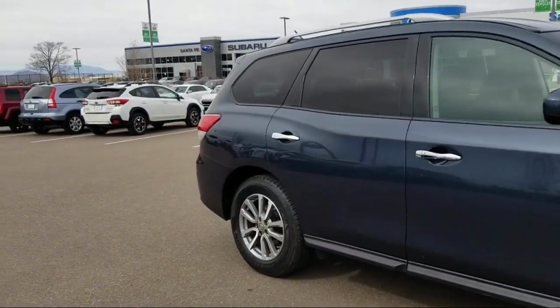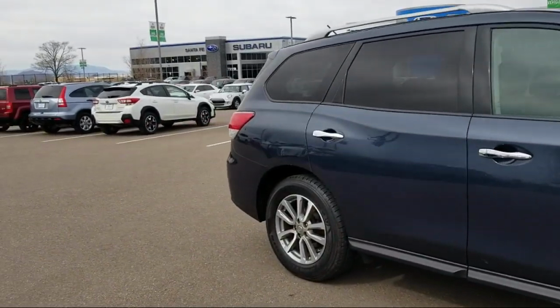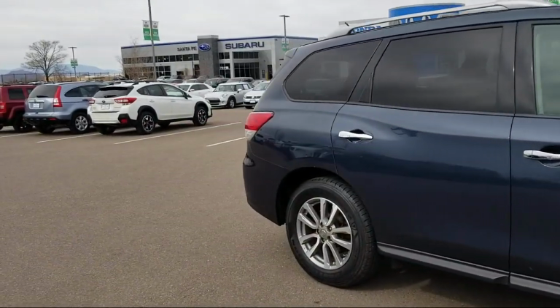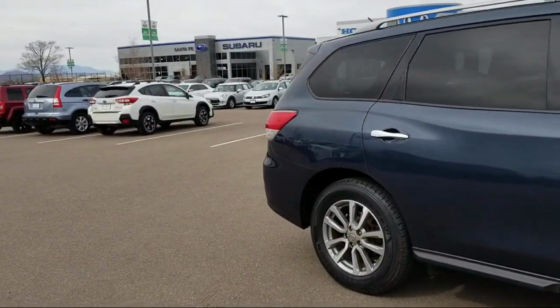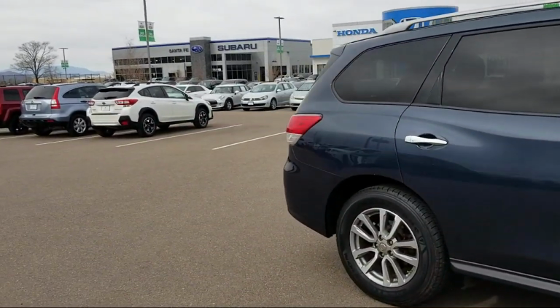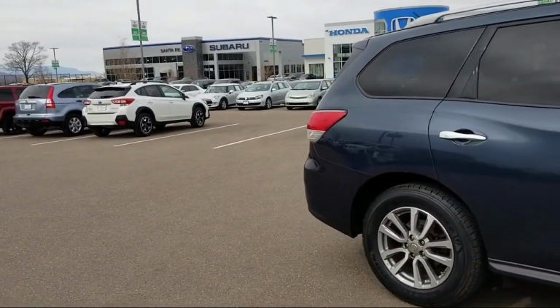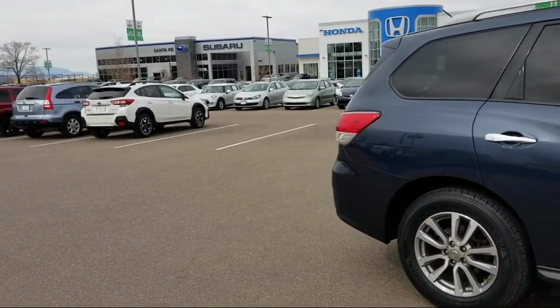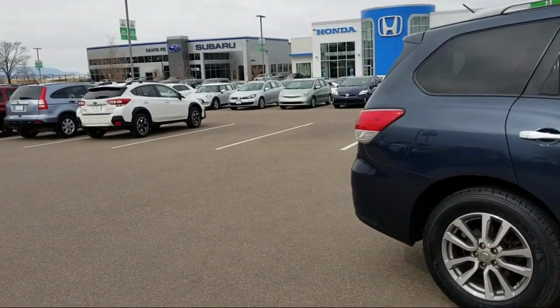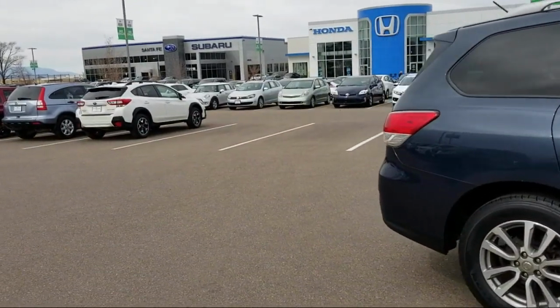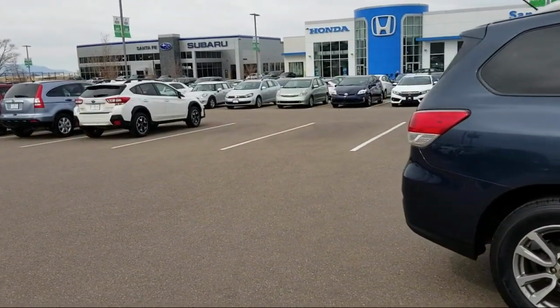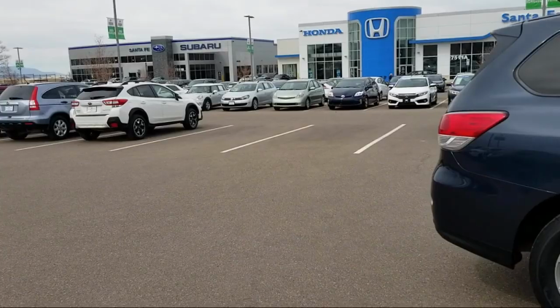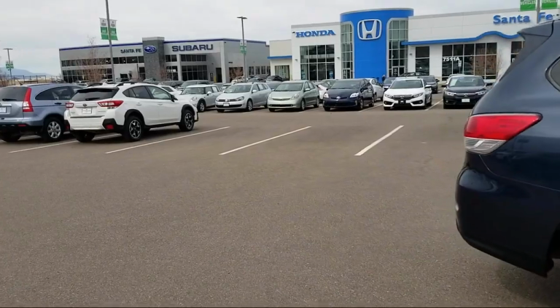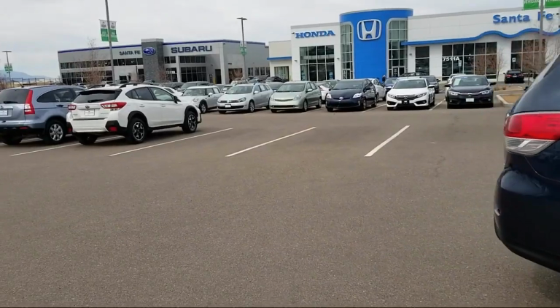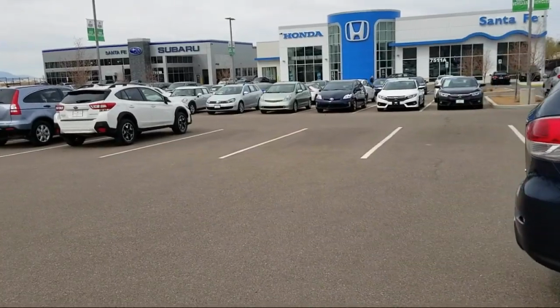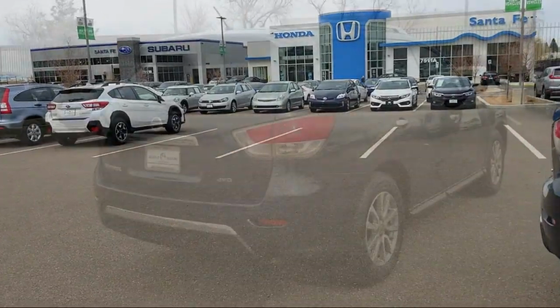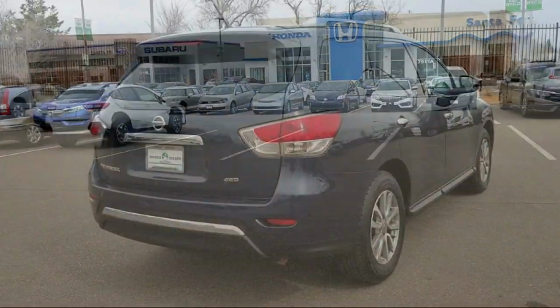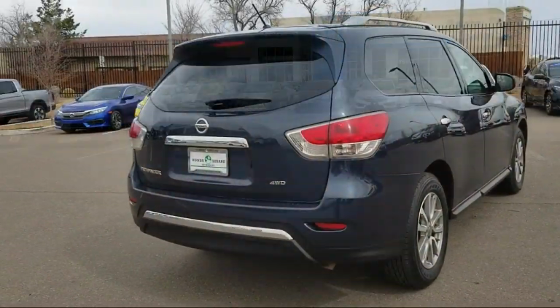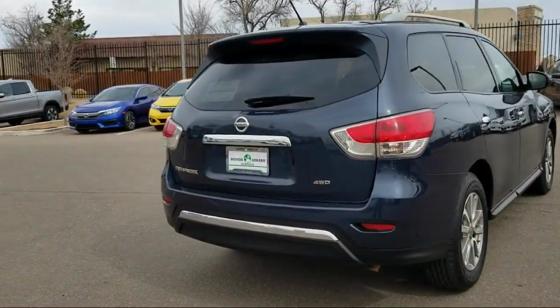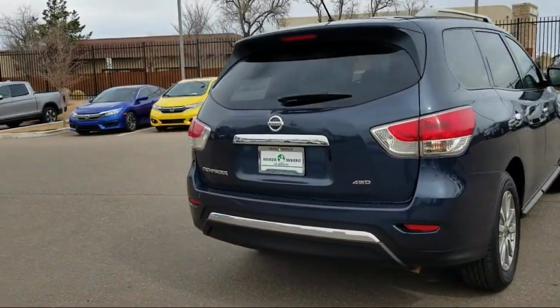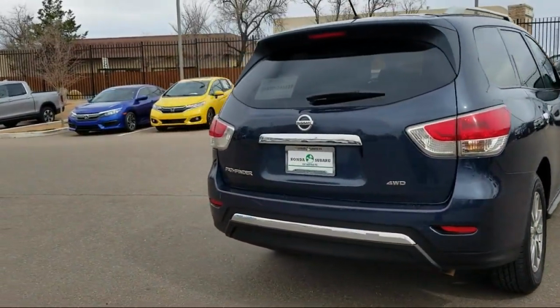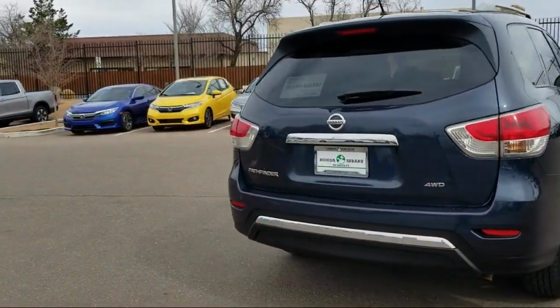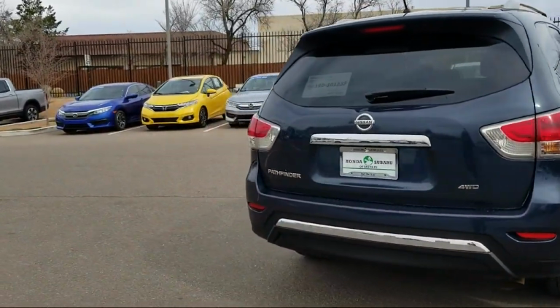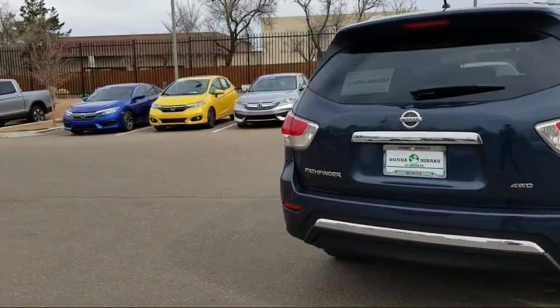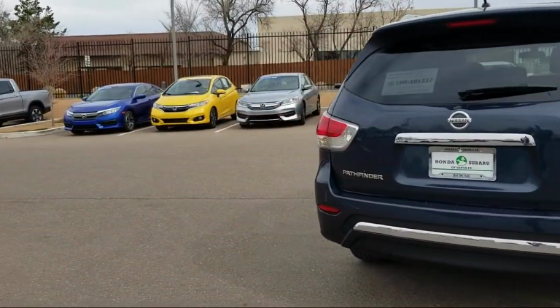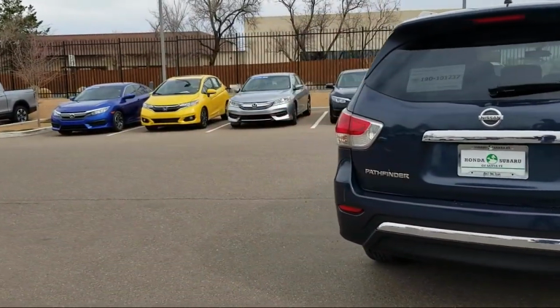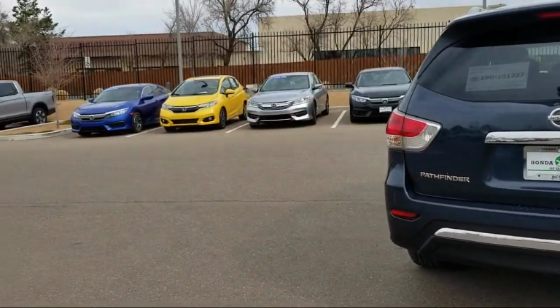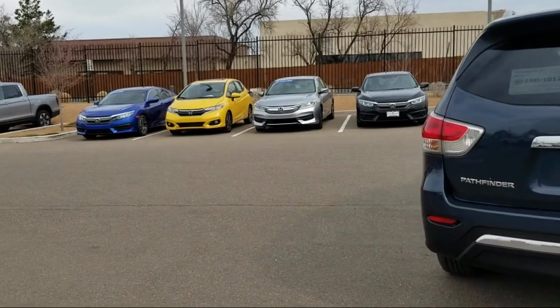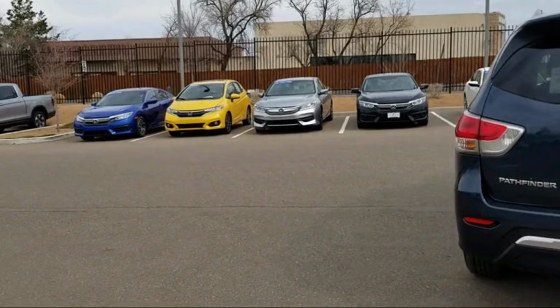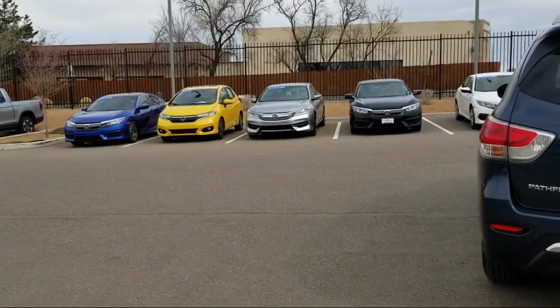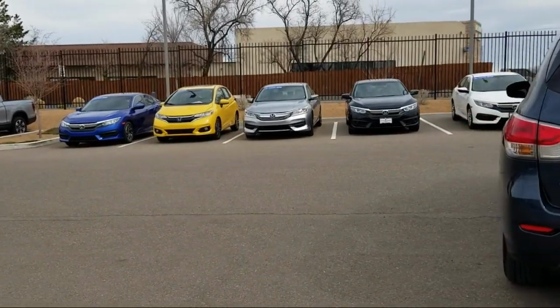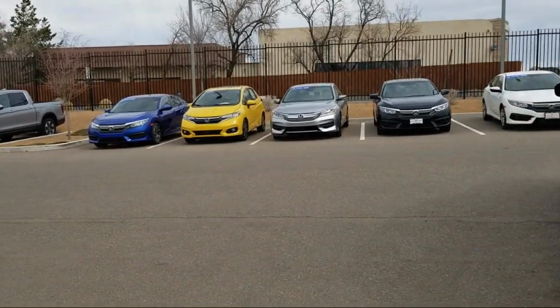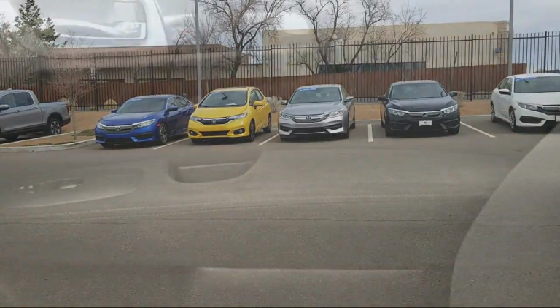It also features rear air conditioning, traction control, reclining third row seat, power windows, automatic temperature control, and has less than 40,000 miles on the odometer.